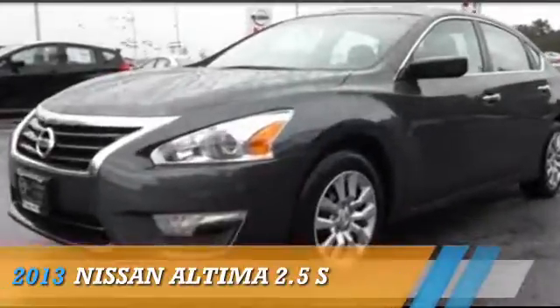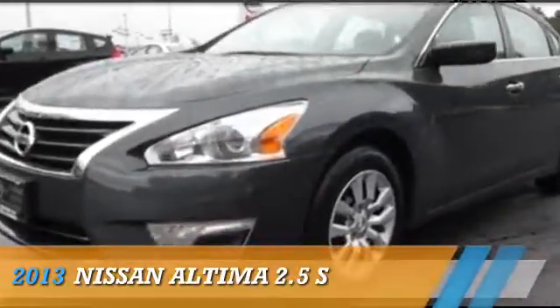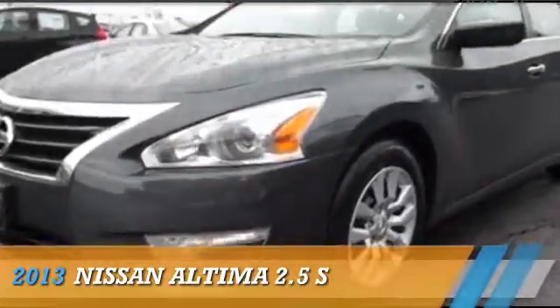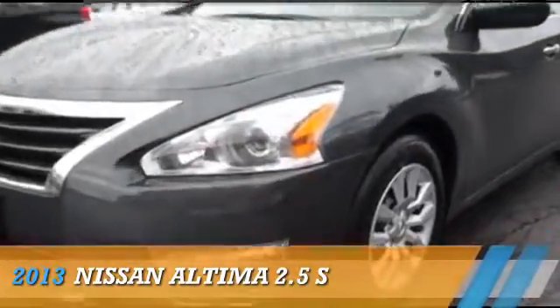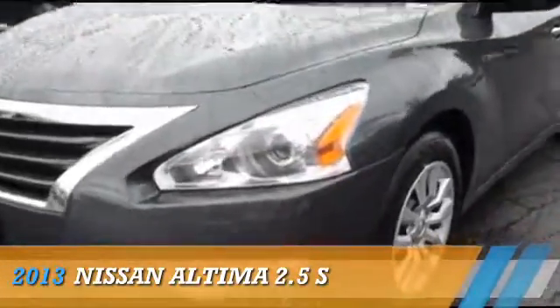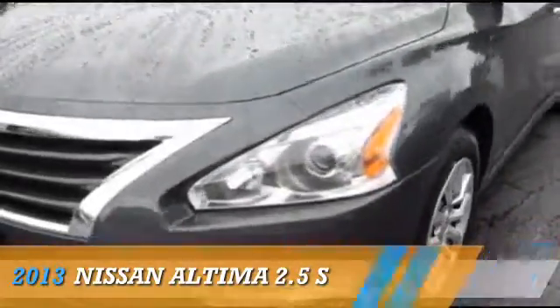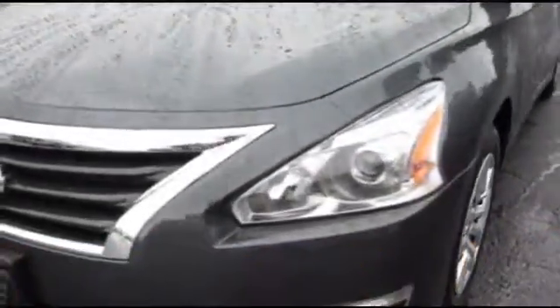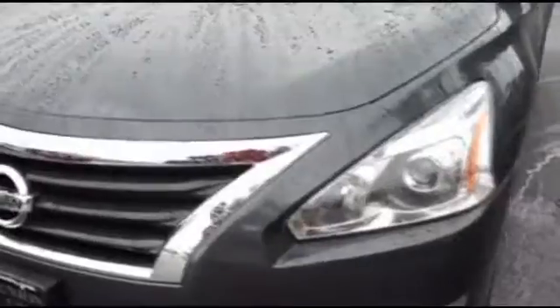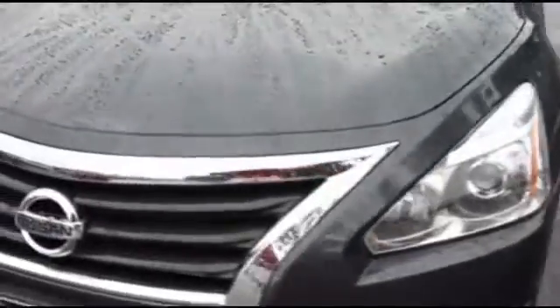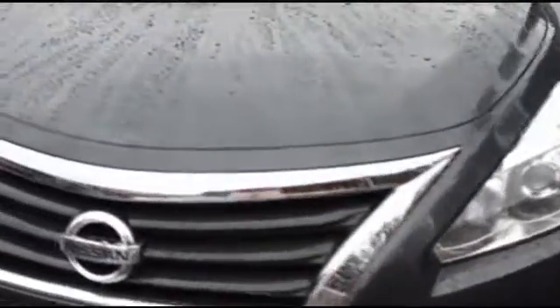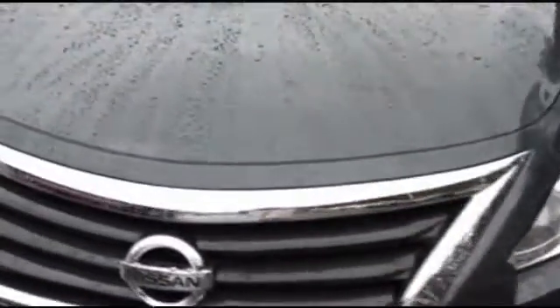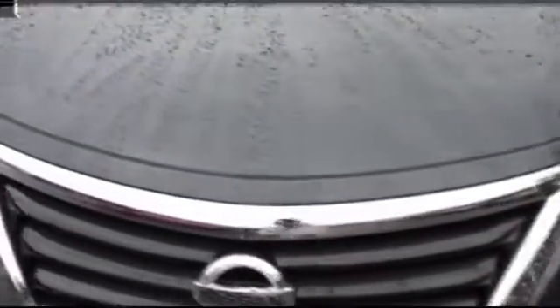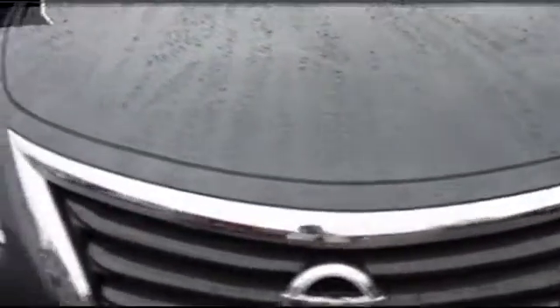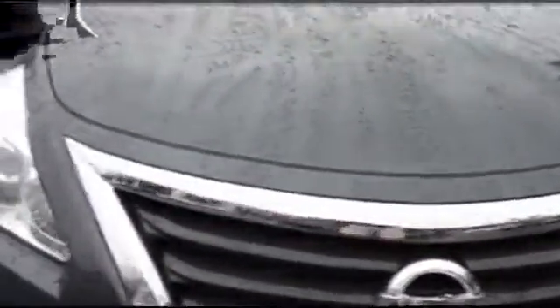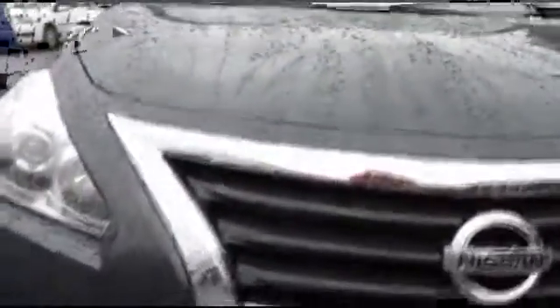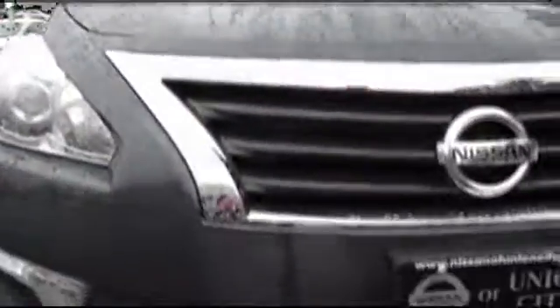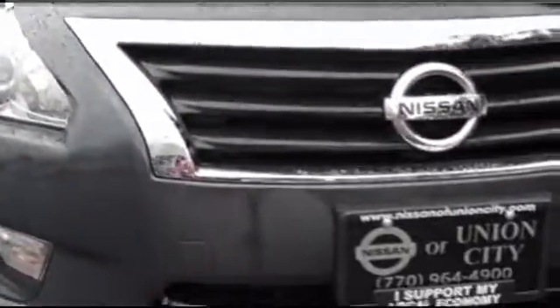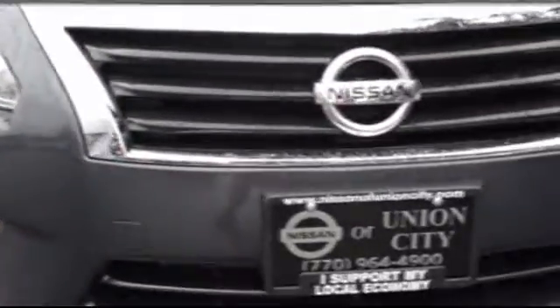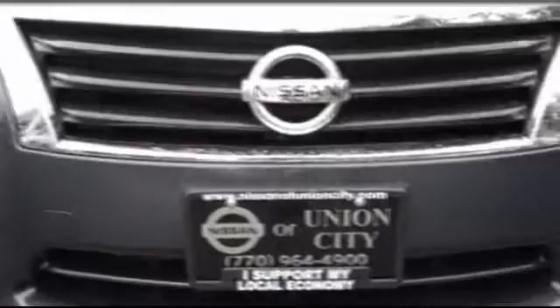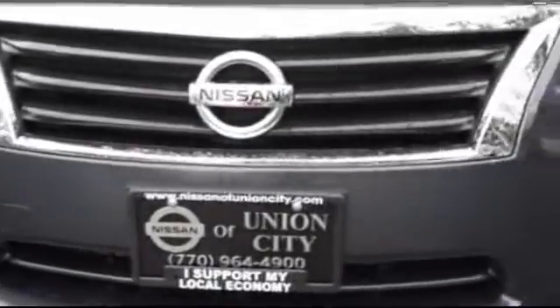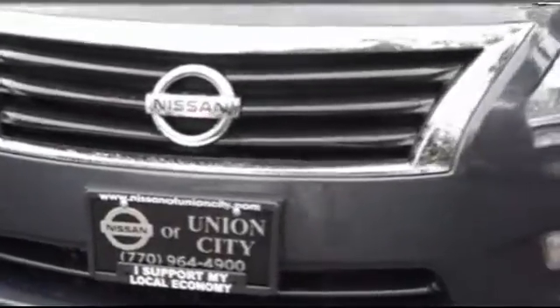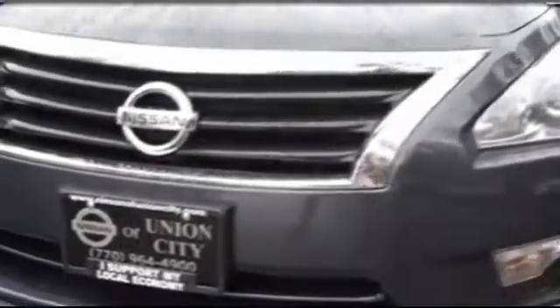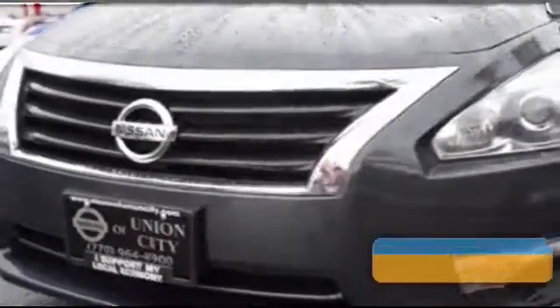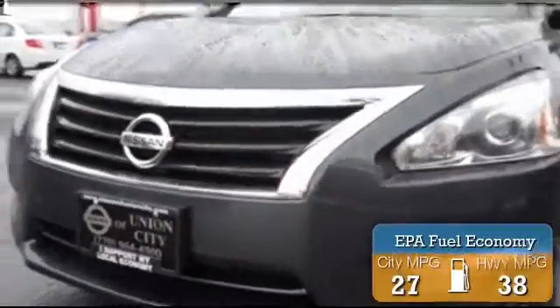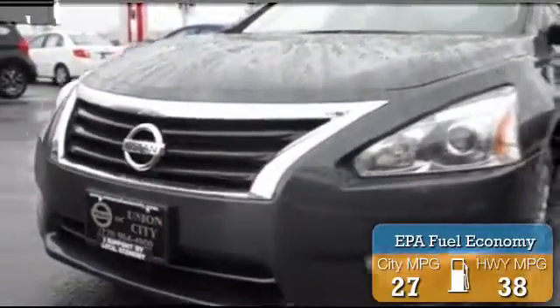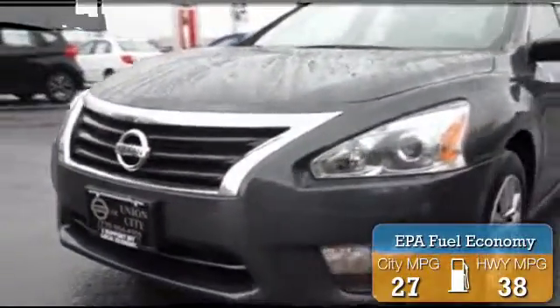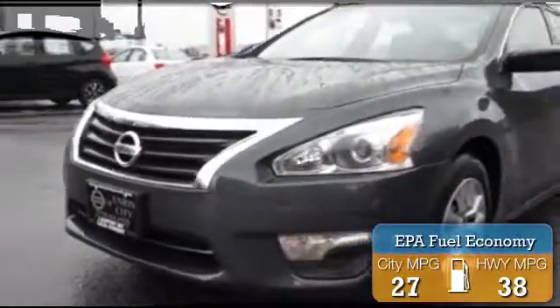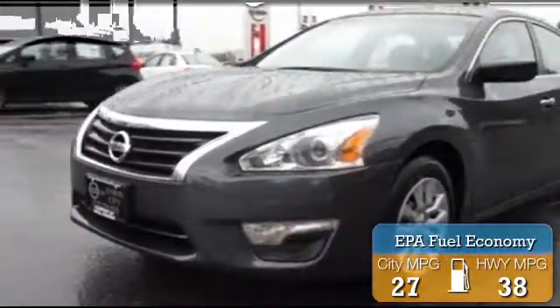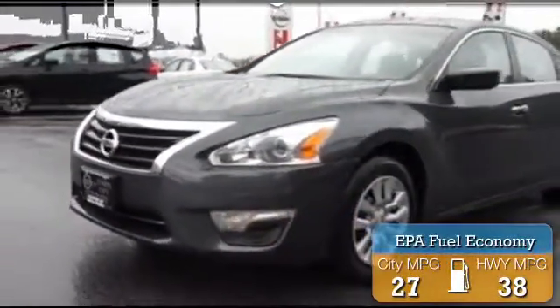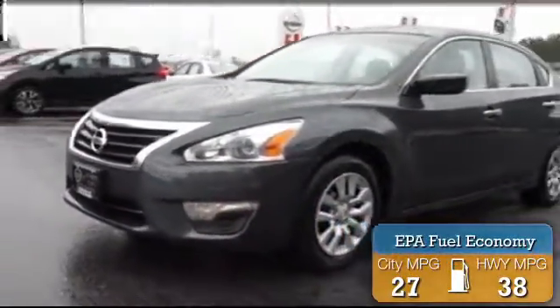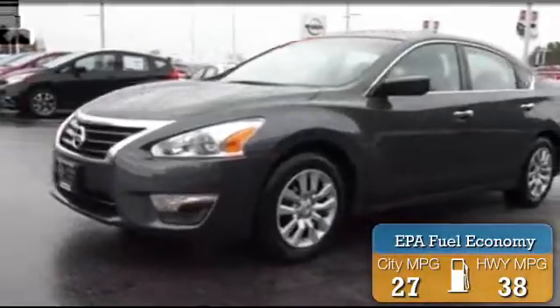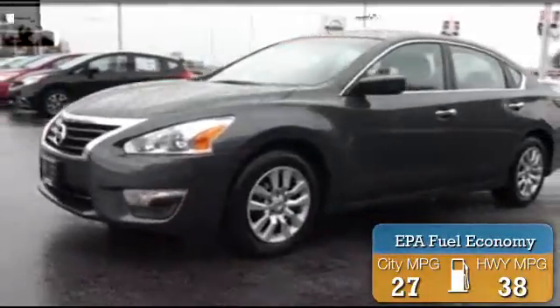Presenting the 2013 Nissan Altima. It's powered by front-wheel drive, a 2.5-liter 4-cylinder engine, and an automatic transmission. Great fuel efficiency saves you money by requiring fewer trips to the gas station.